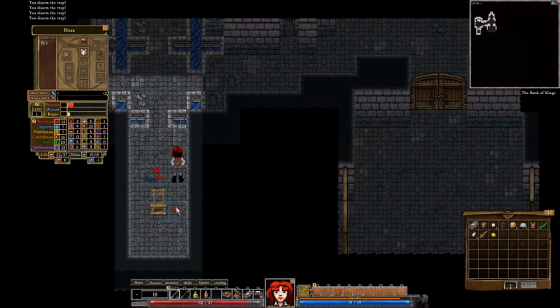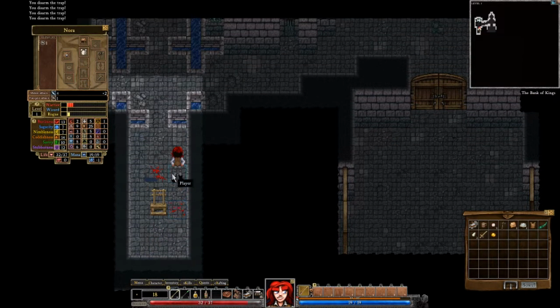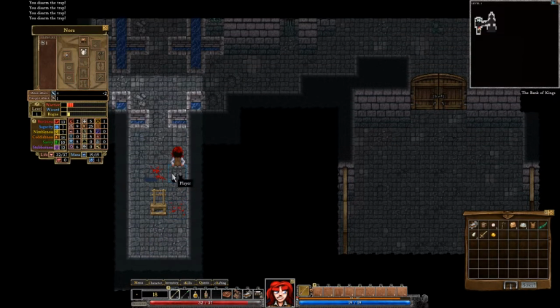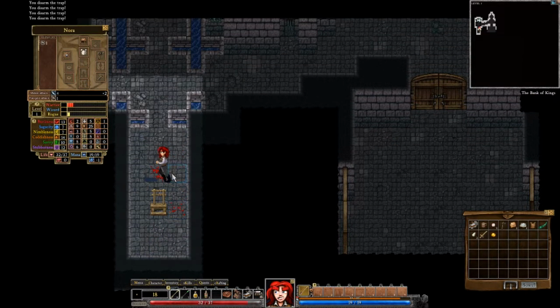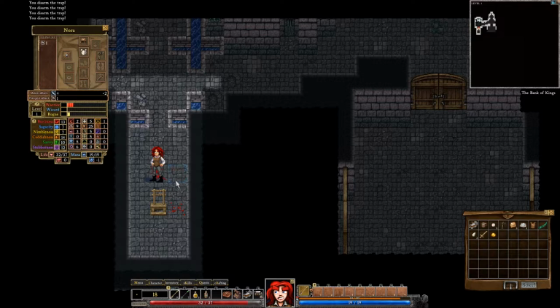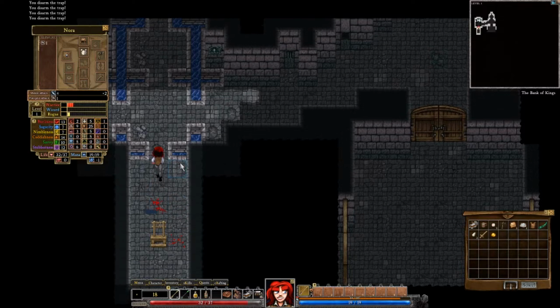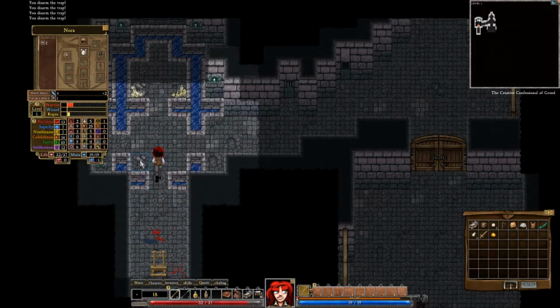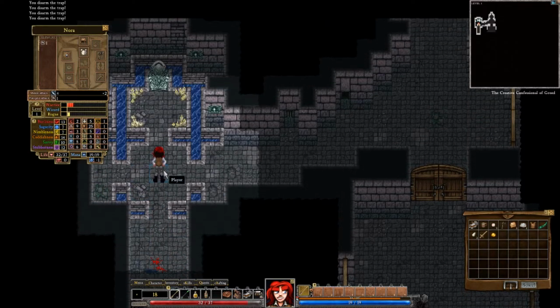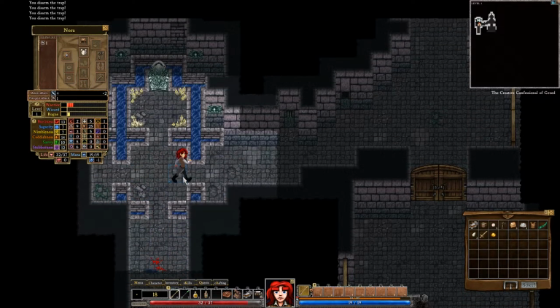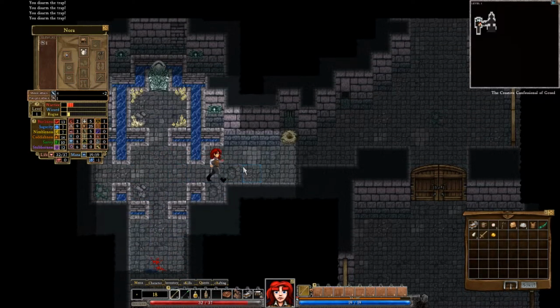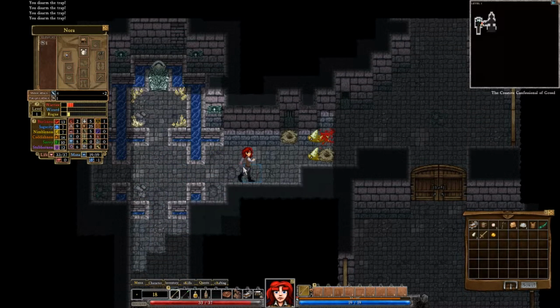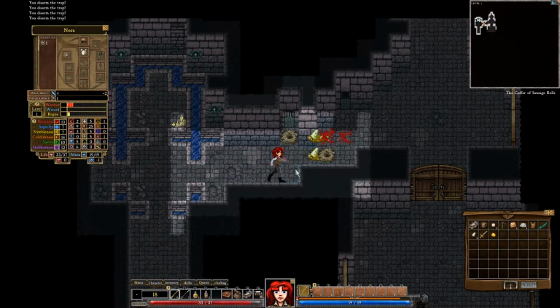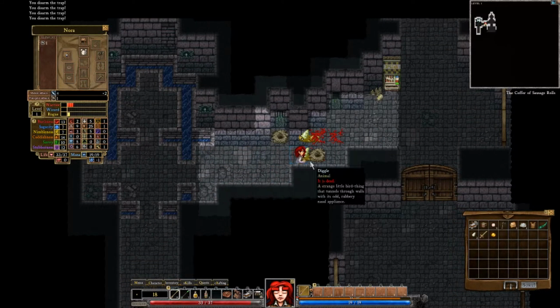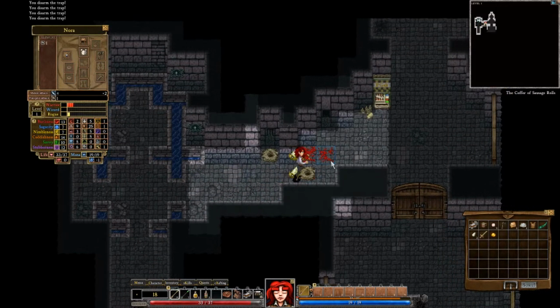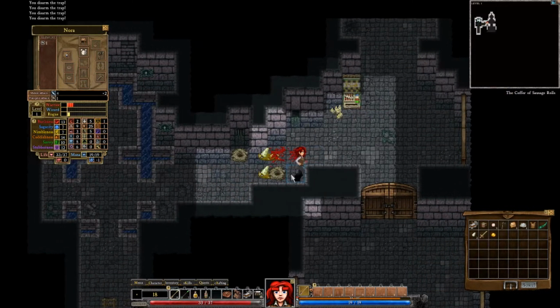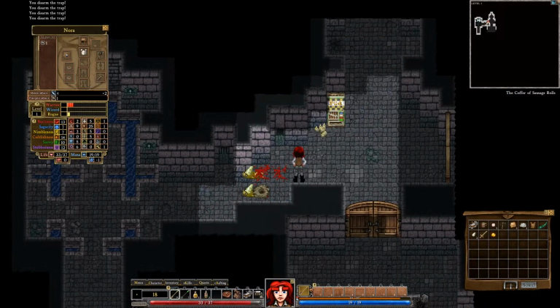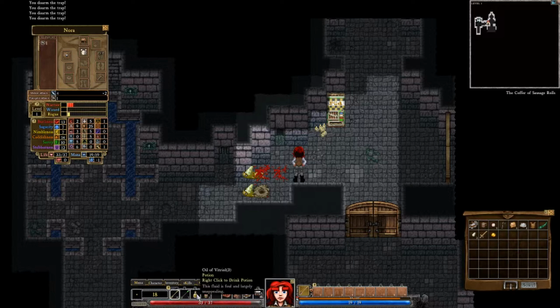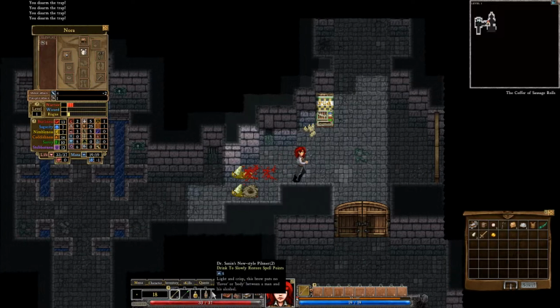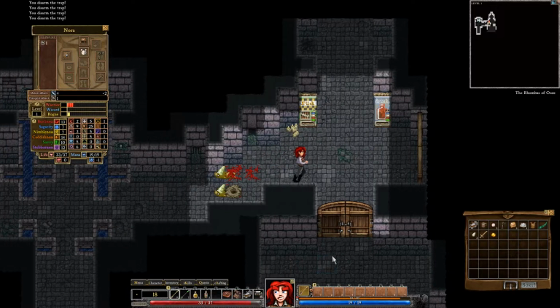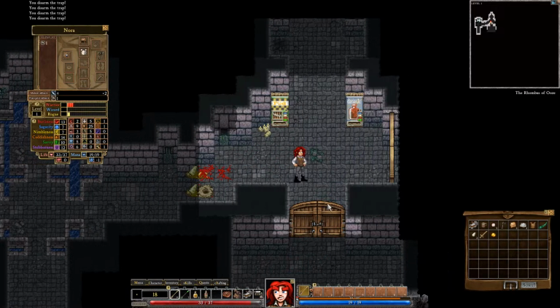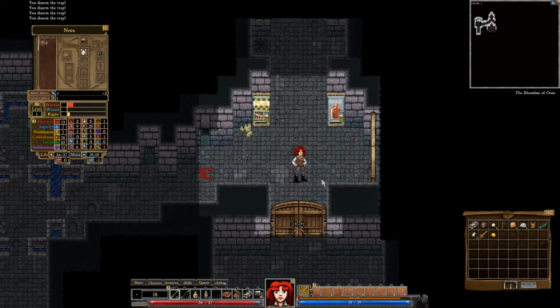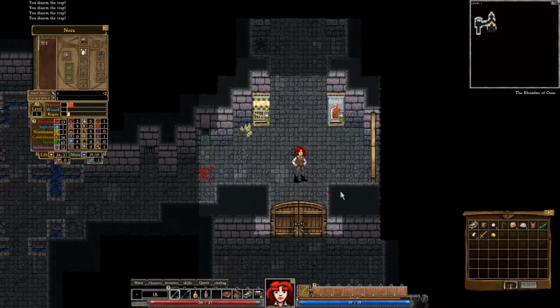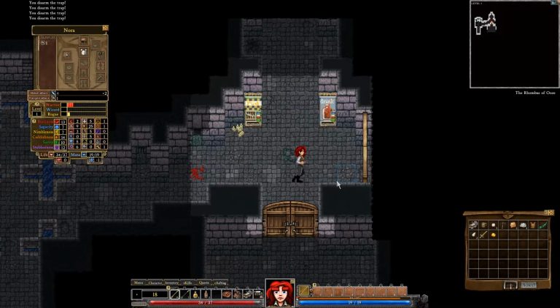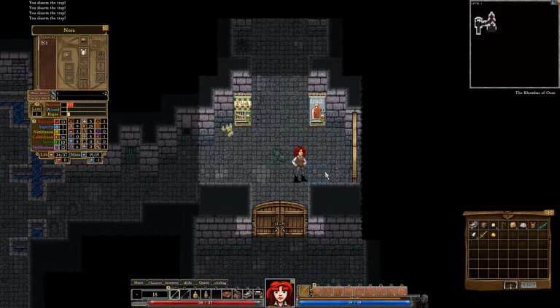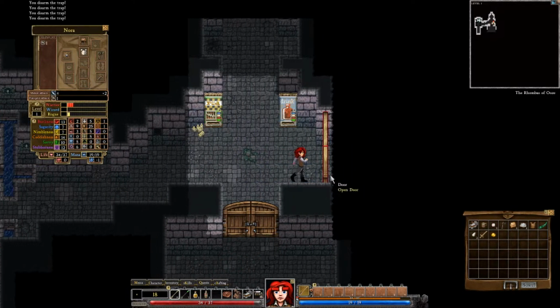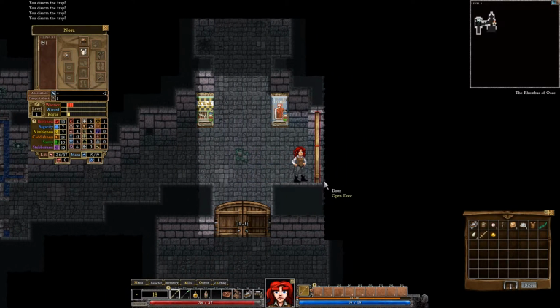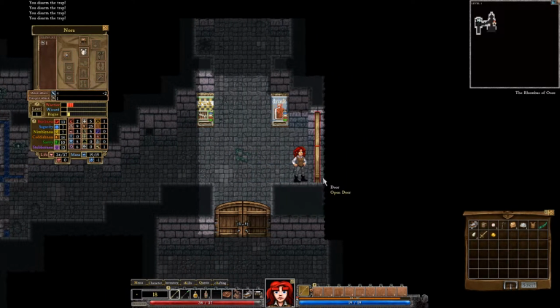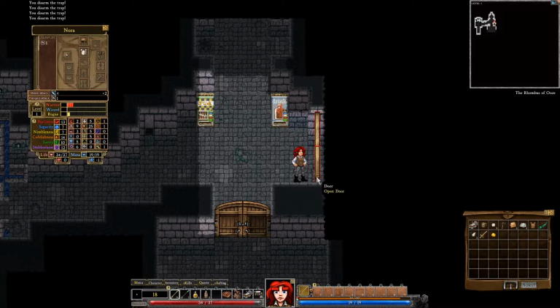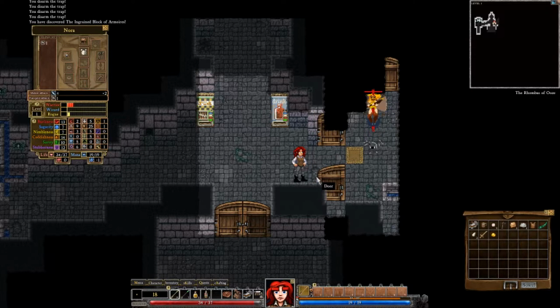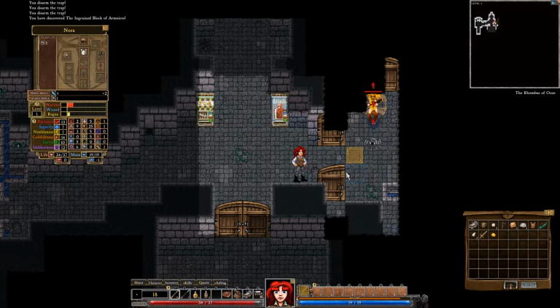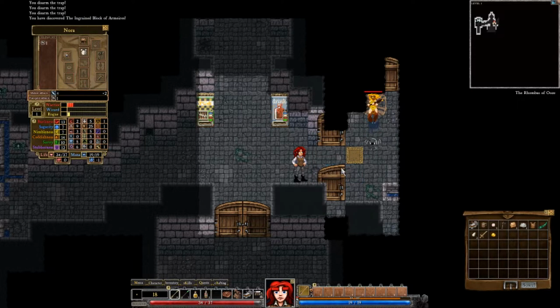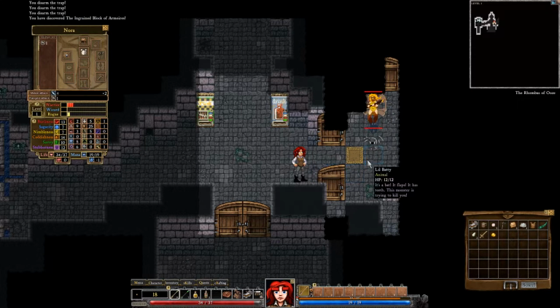Goddammit, Nora. To be the Clockwork Knight. But I can't see these traps — I keep stepping on them. They're not hurting me as much as when I was just a straight-up rogue, but honestly, that's just not okay.